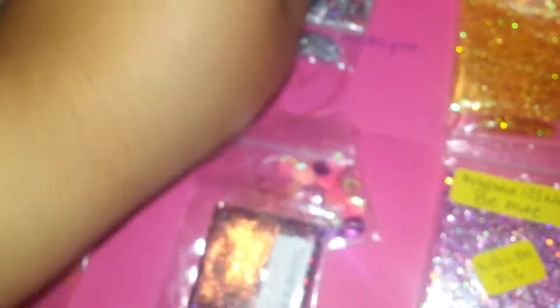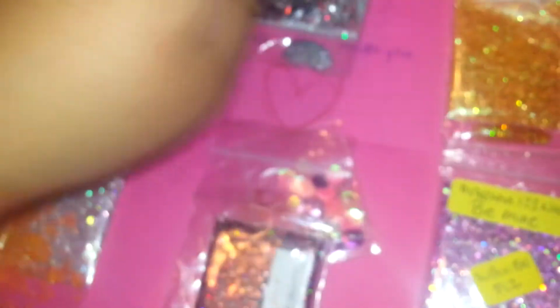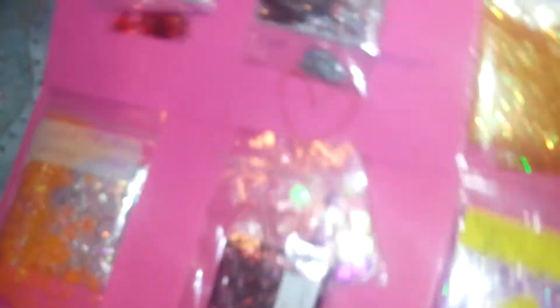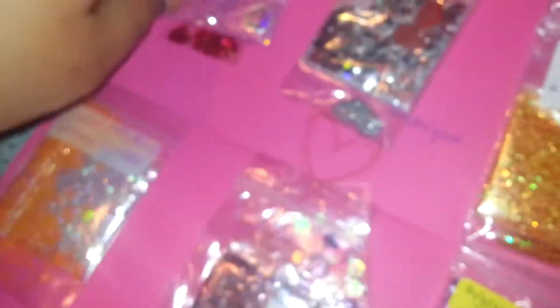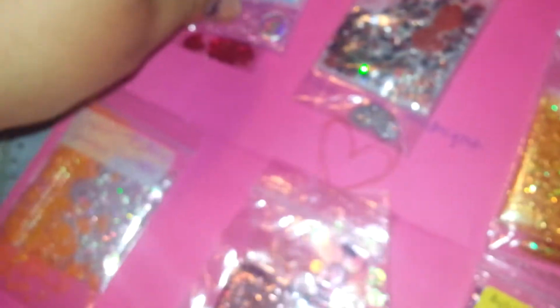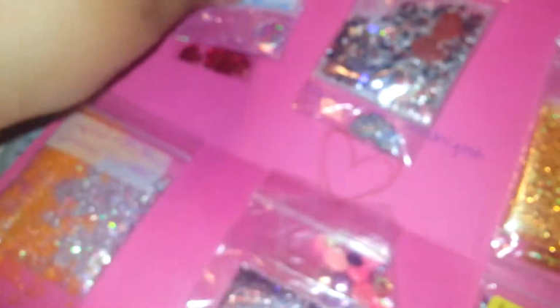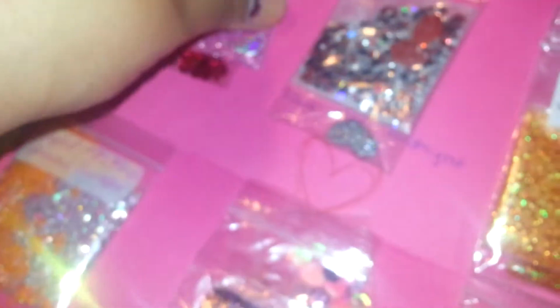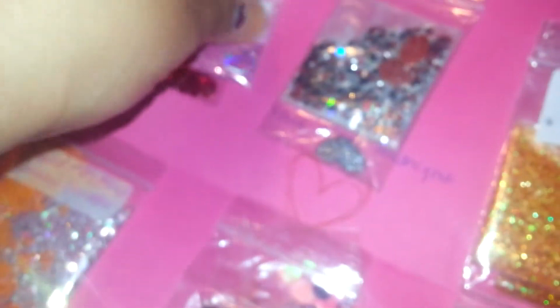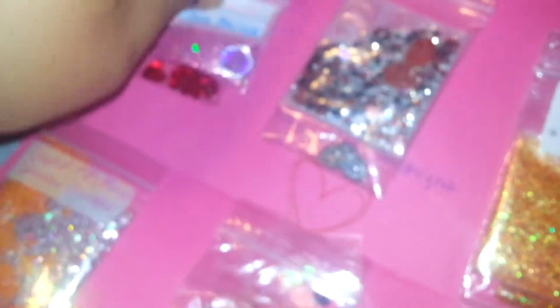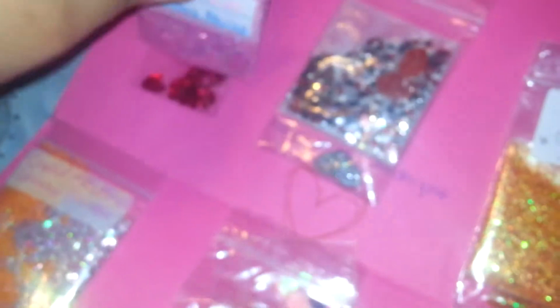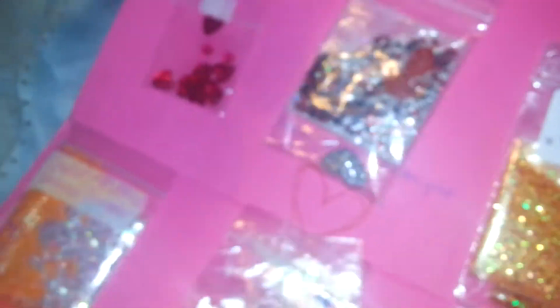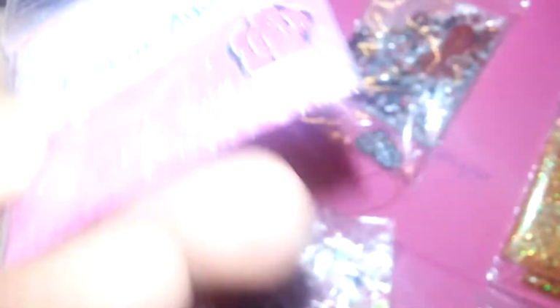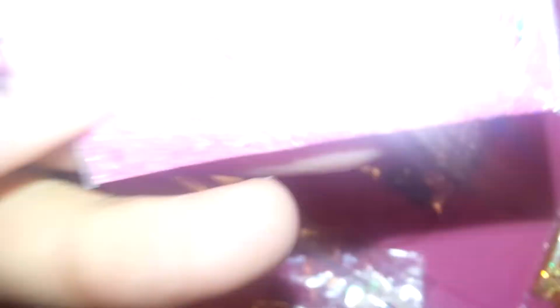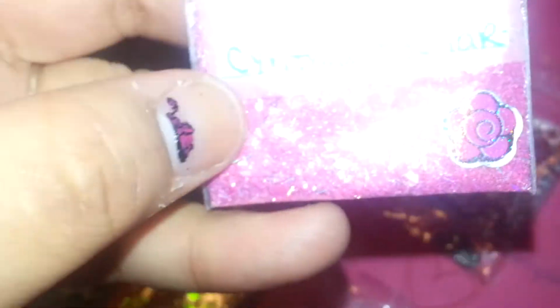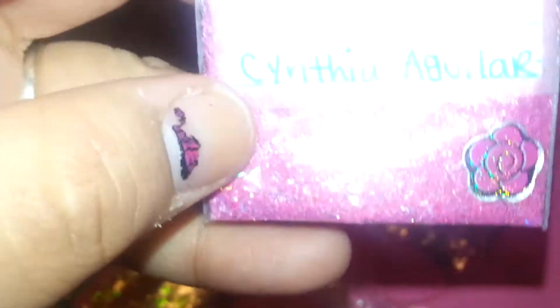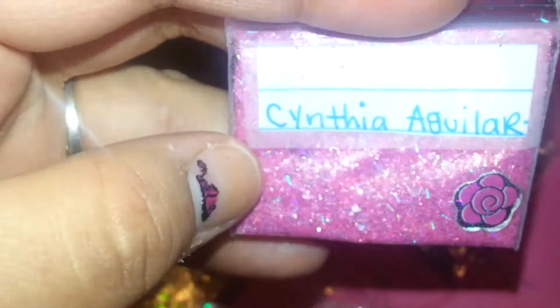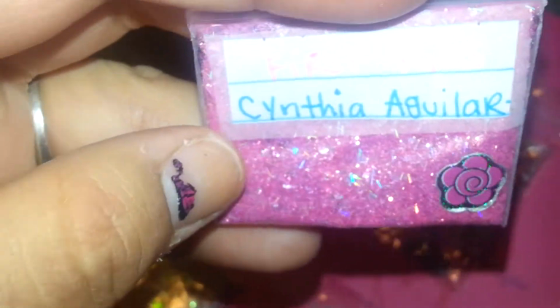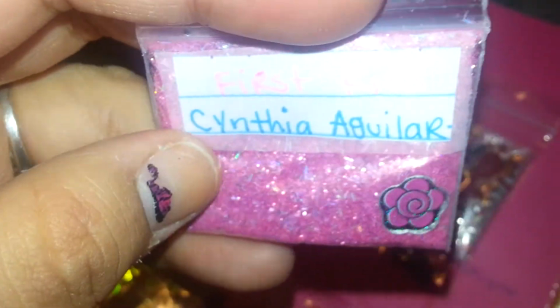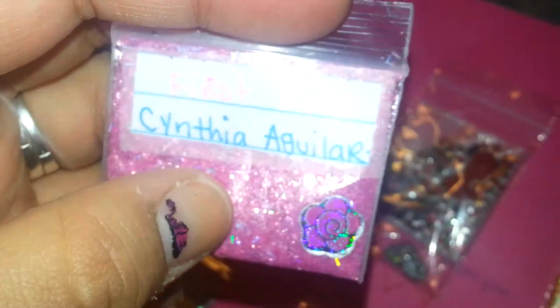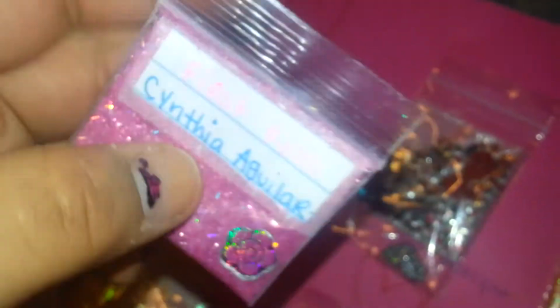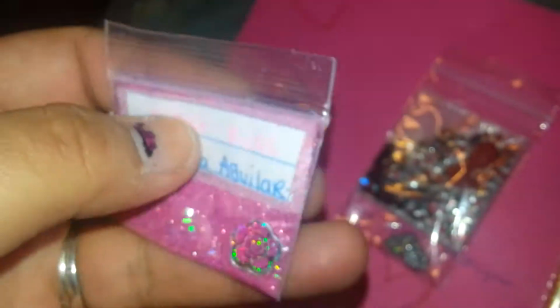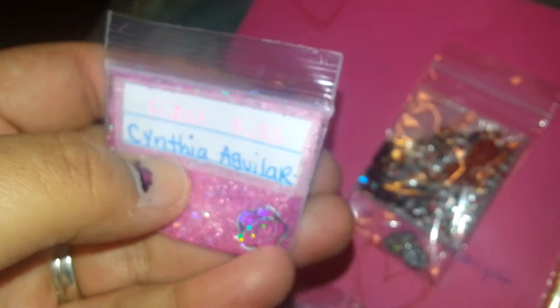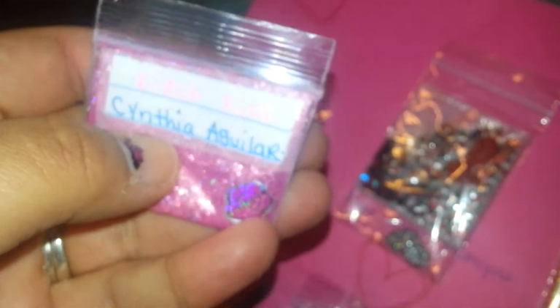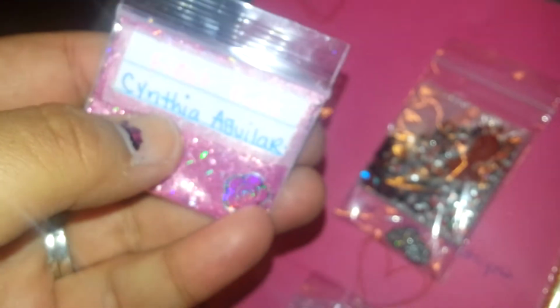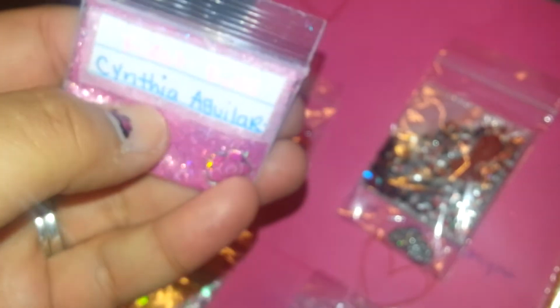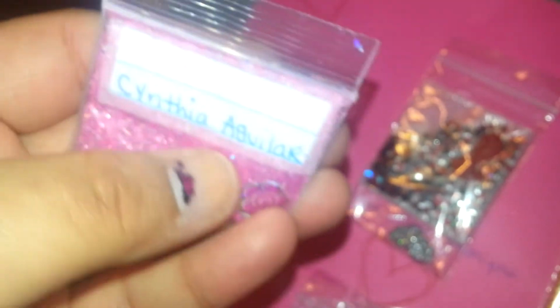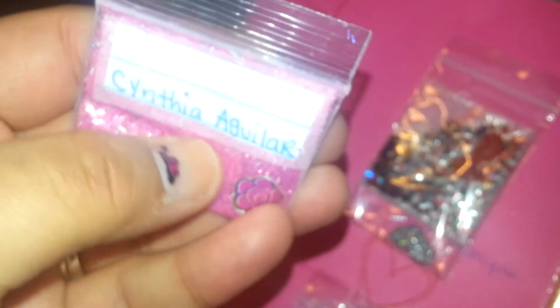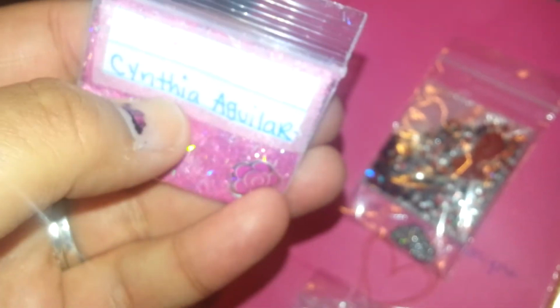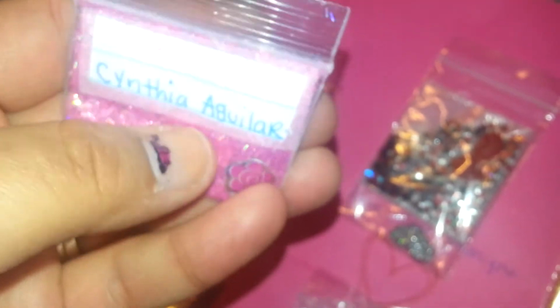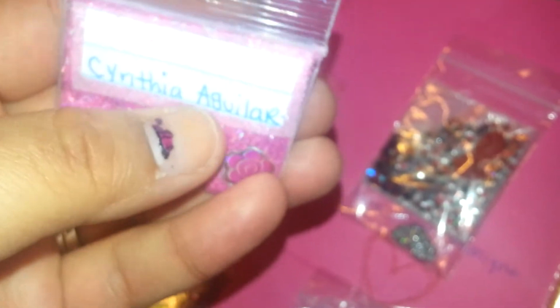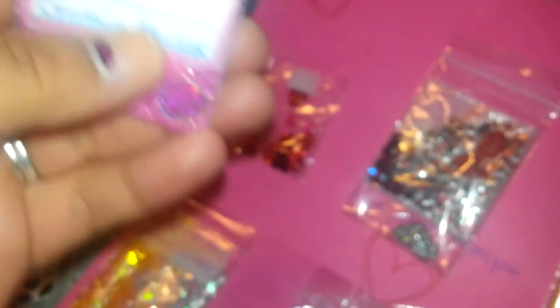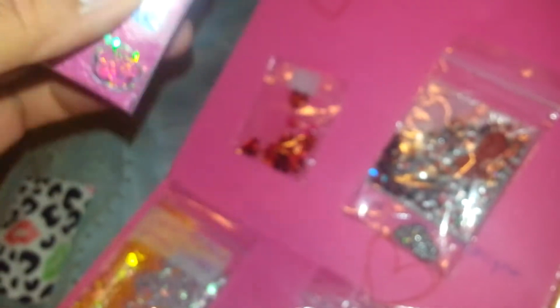The next mix is called First Kiss, and it's by Cynthia Aguilar. This is her YouTube name. If you're not subscribed, go check her out.